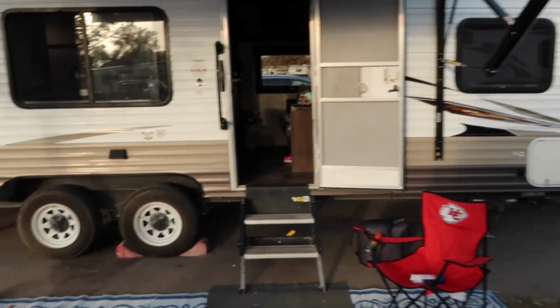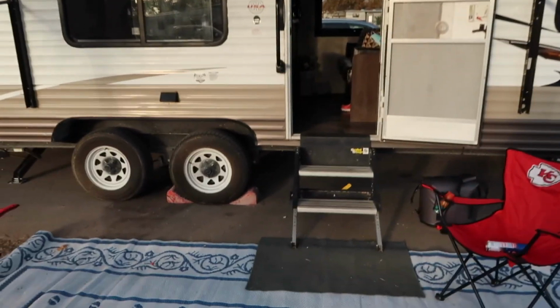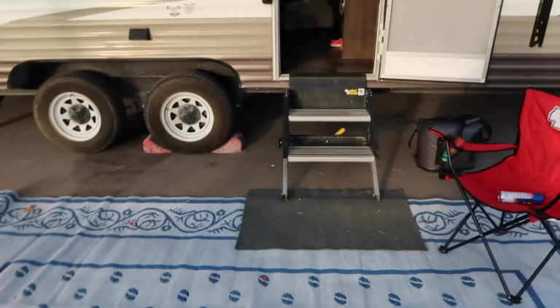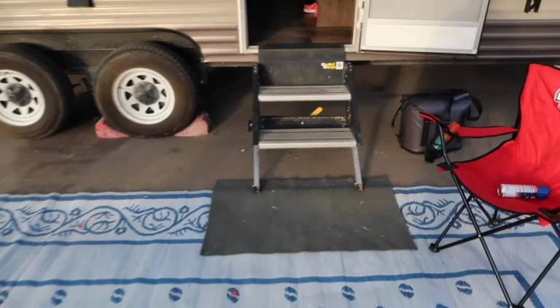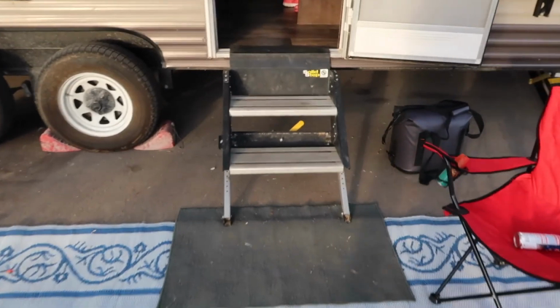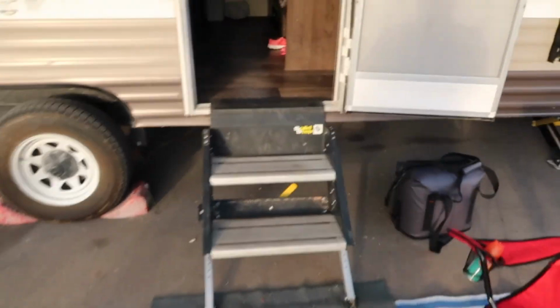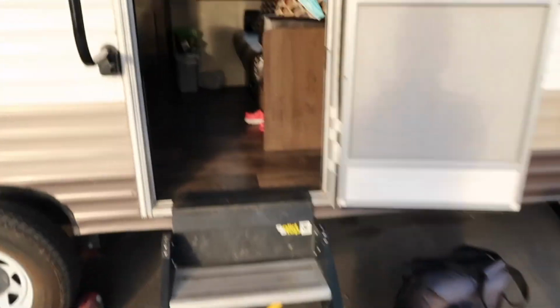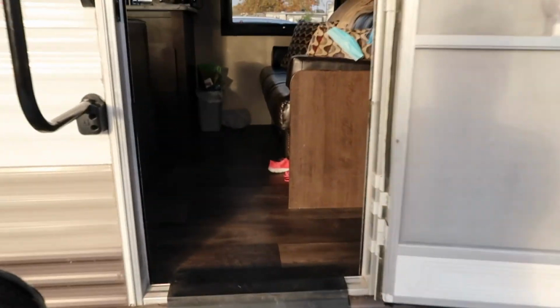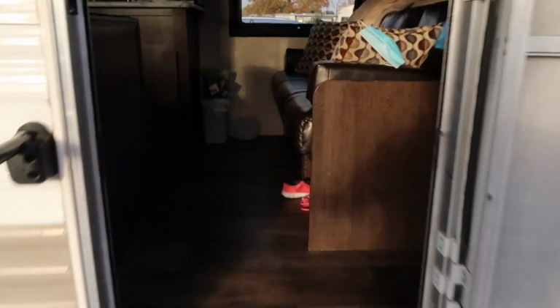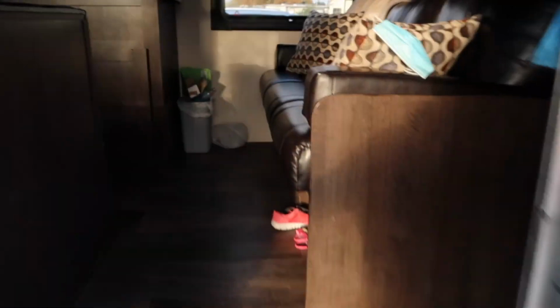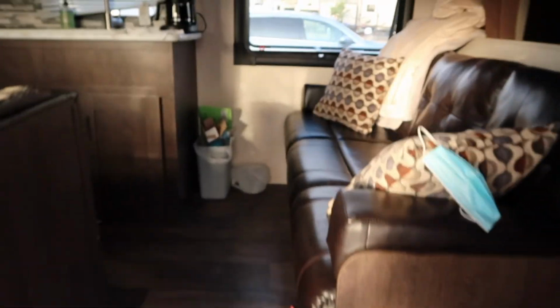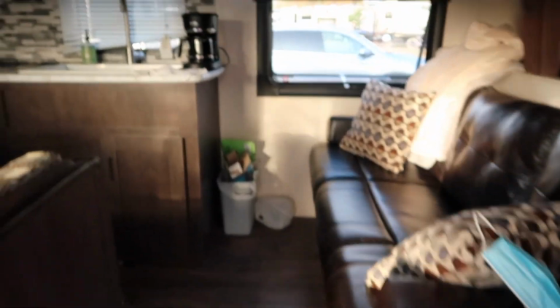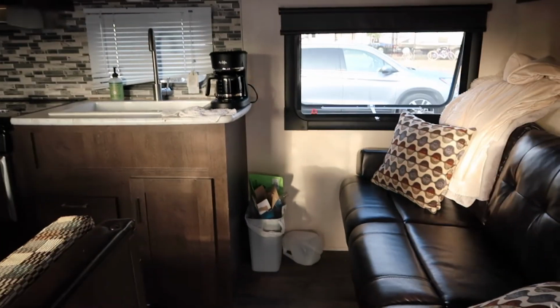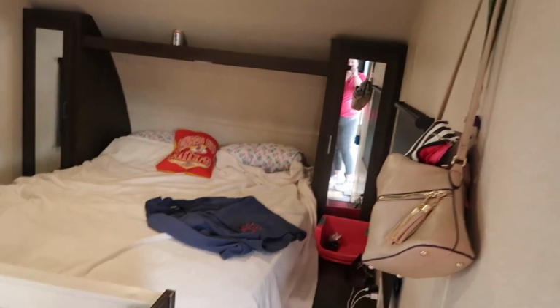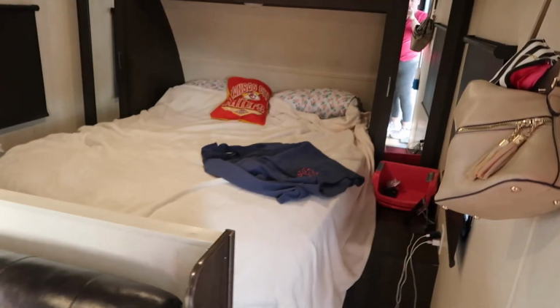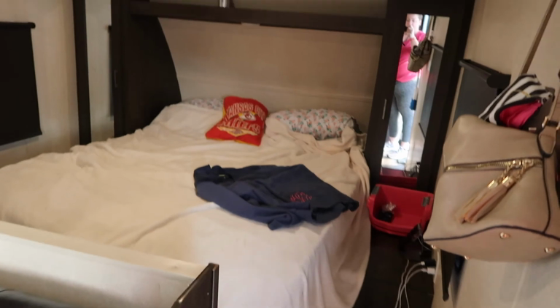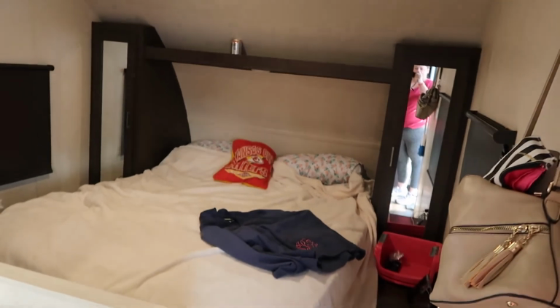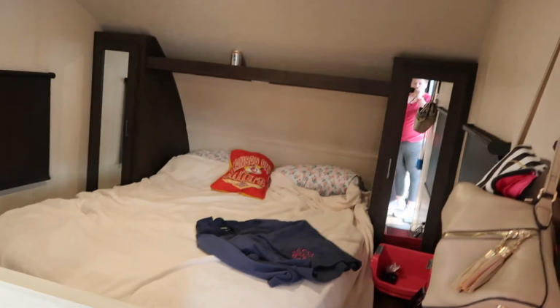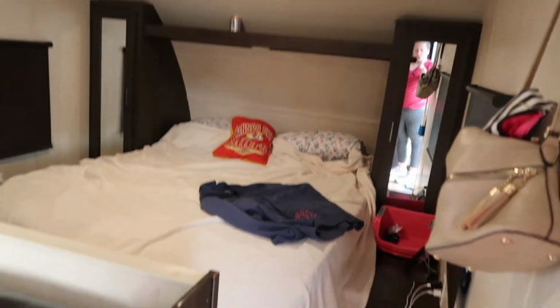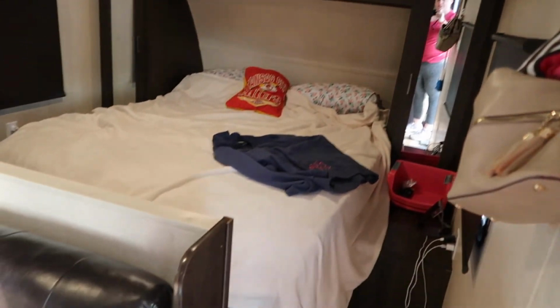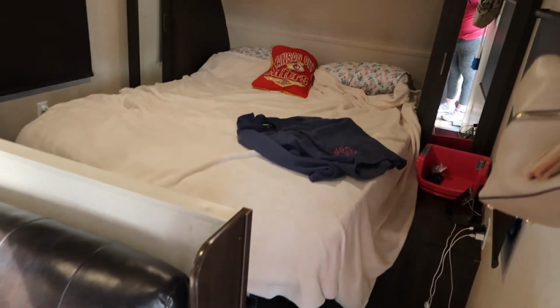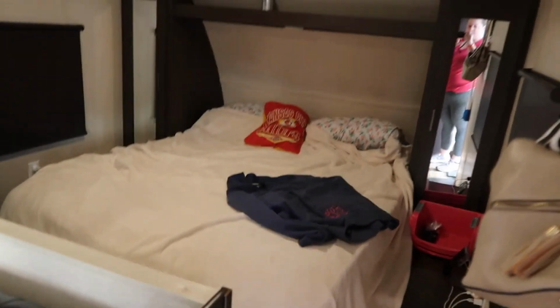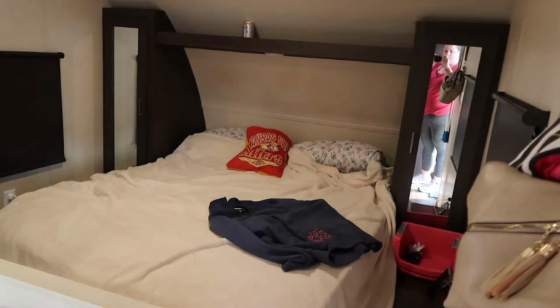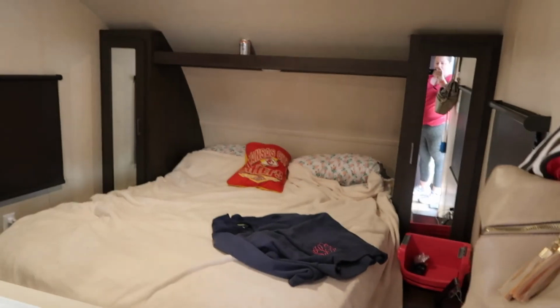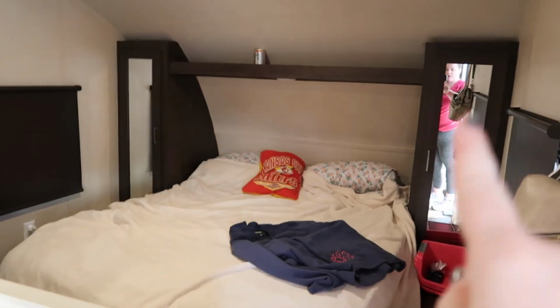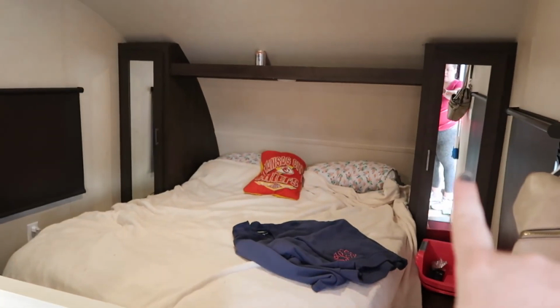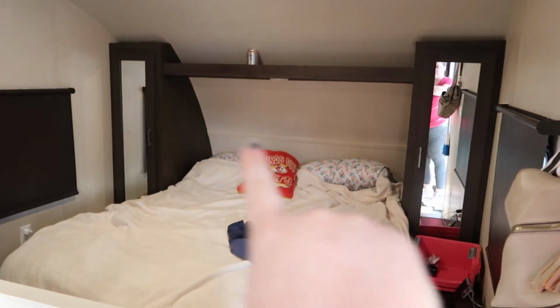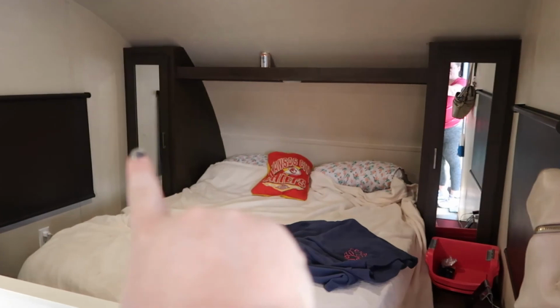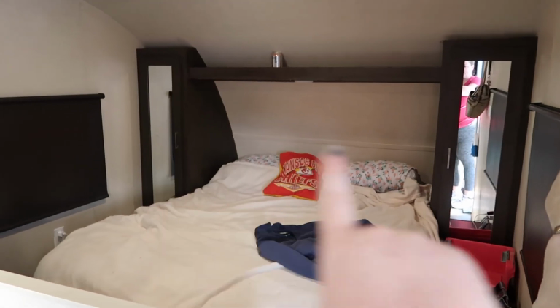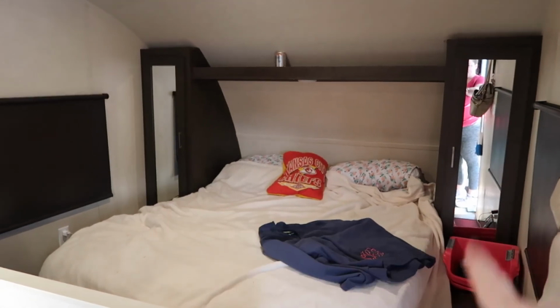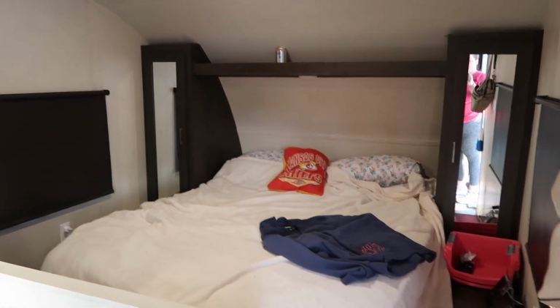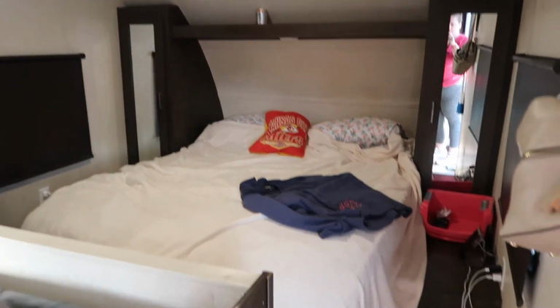If you're curious, this is a Forest River Wildwood Extra Light. As you go up and look to your right, here is the queen size master bedroom suite with two closets and two side tables.